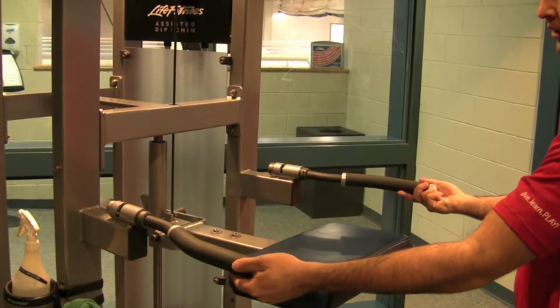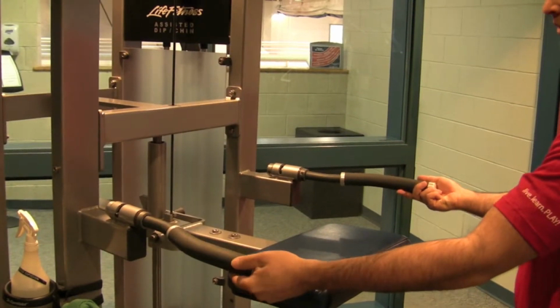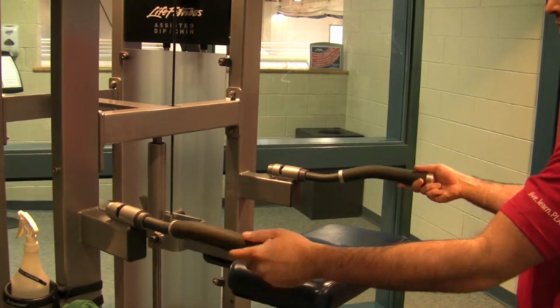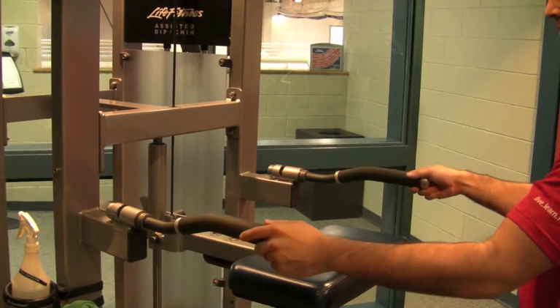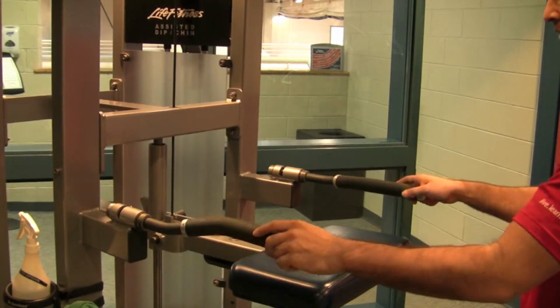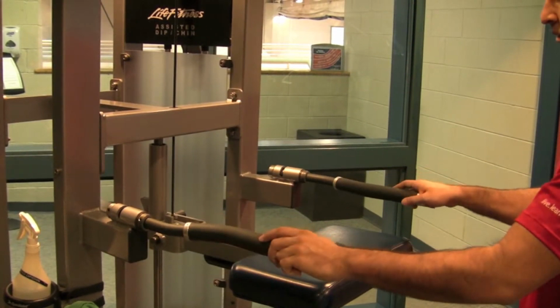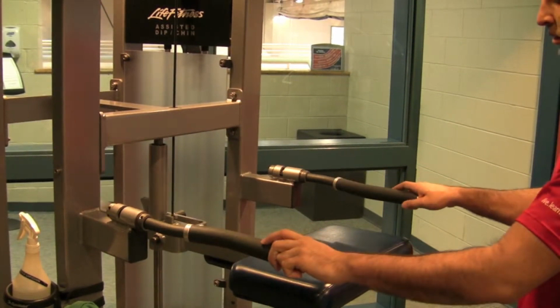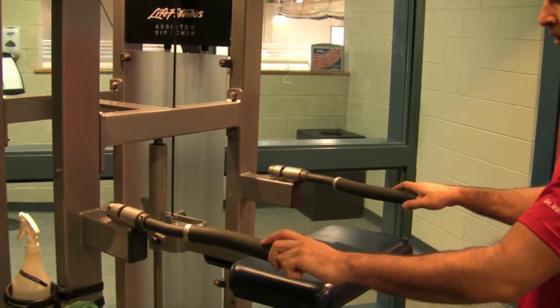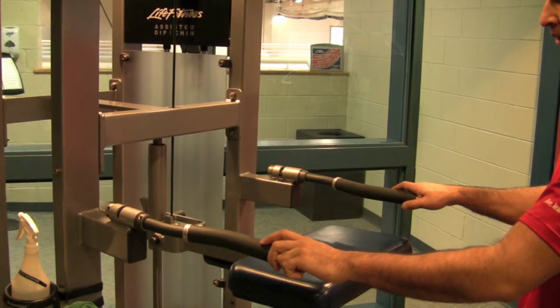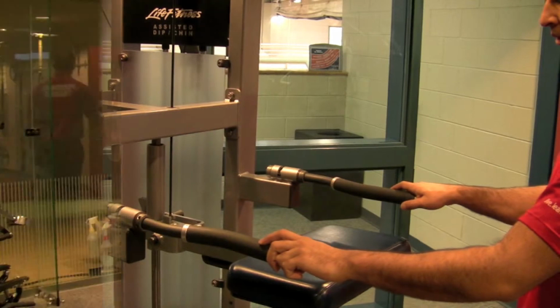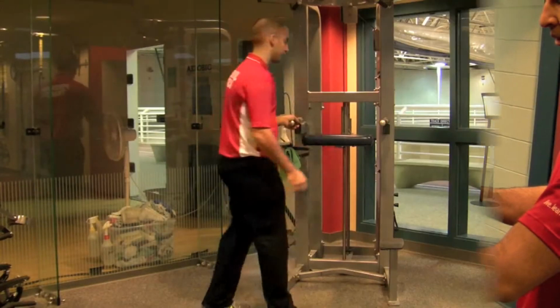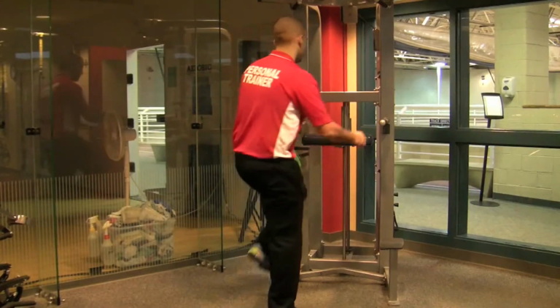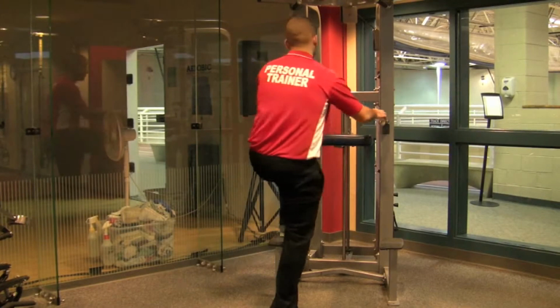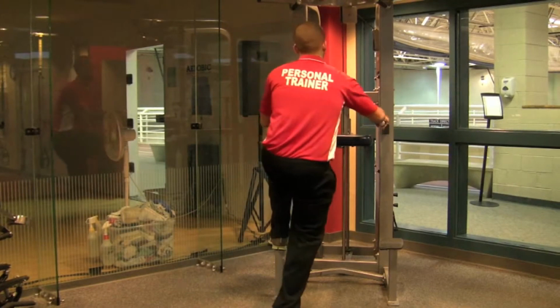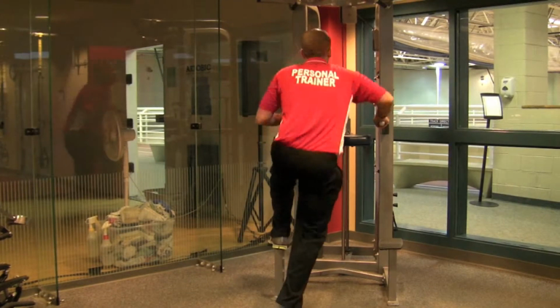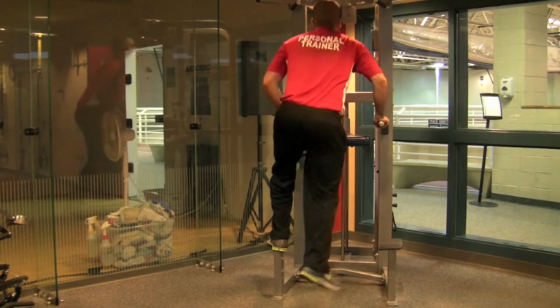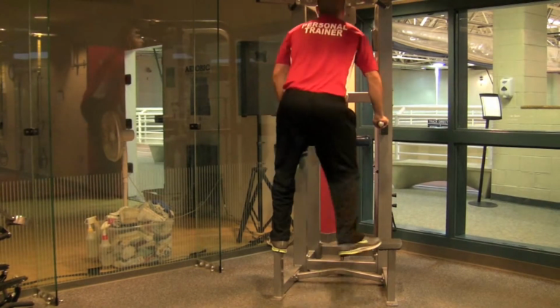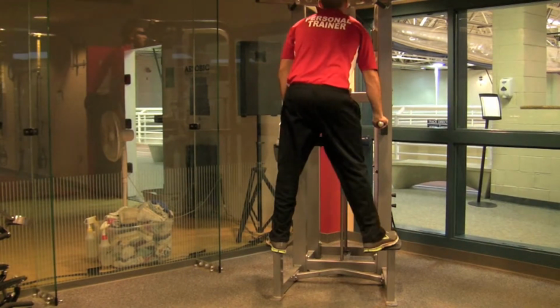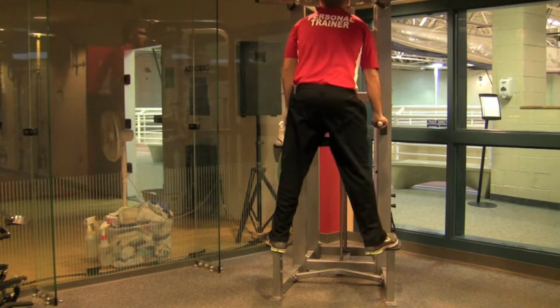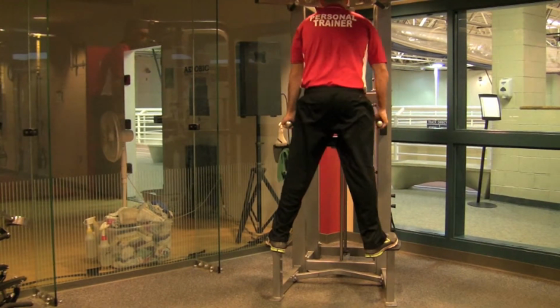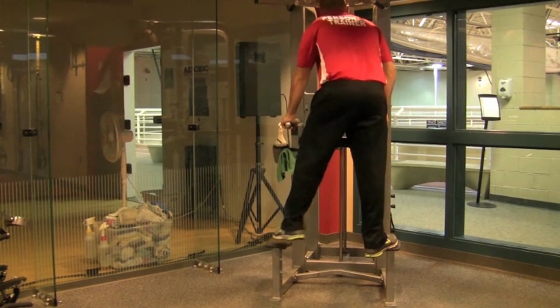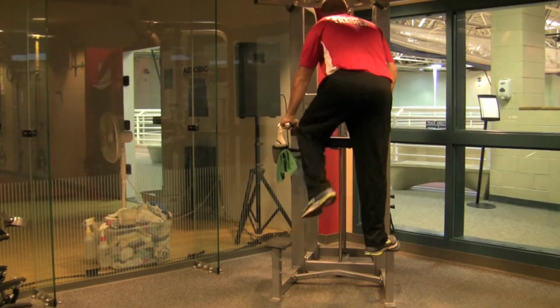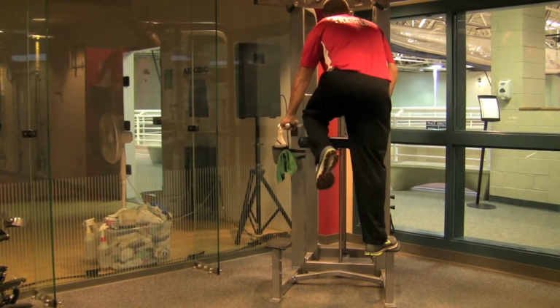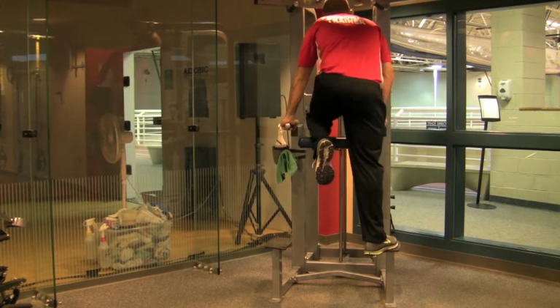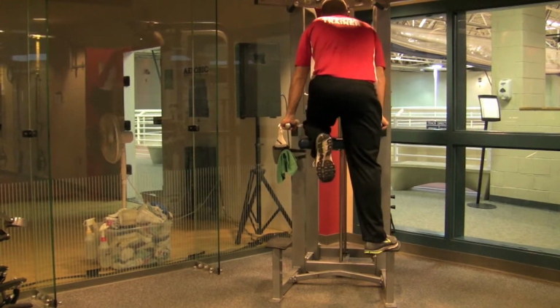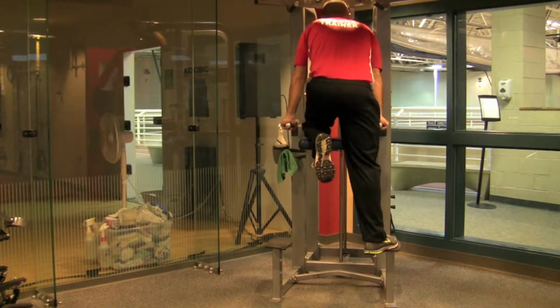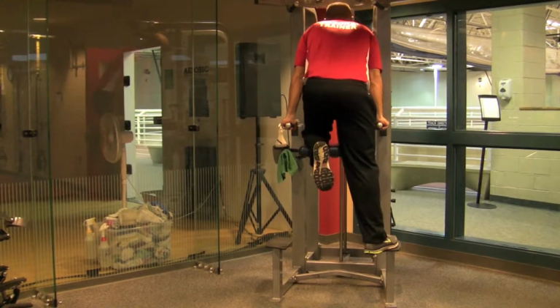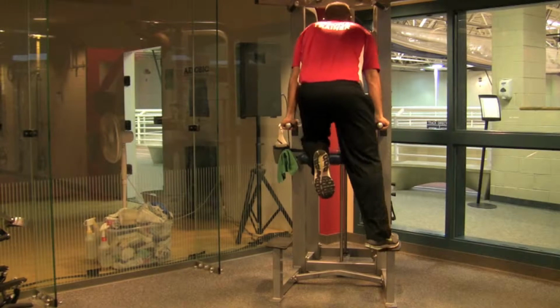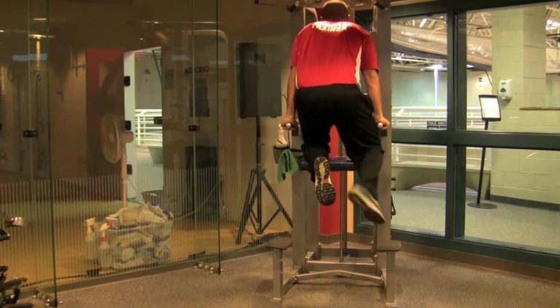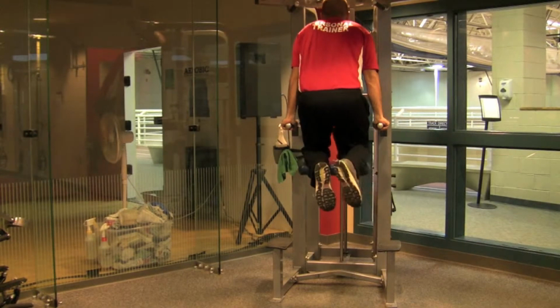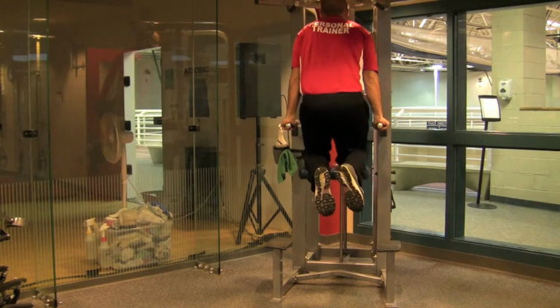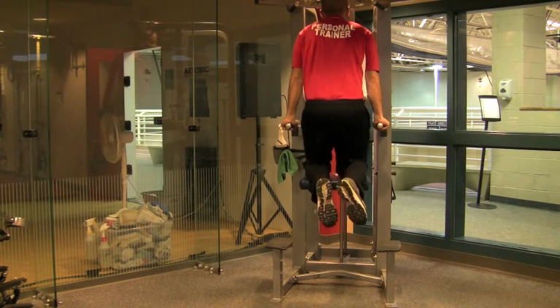Adjust handlebars to comfort. Then move on to the equipment one leg at a time until your weight is balanced.